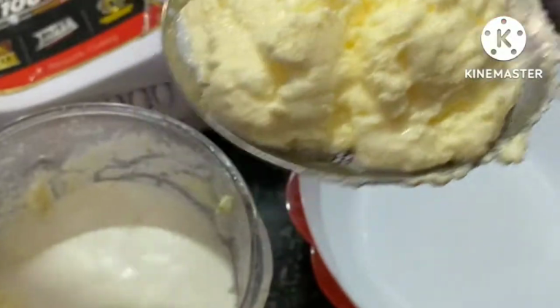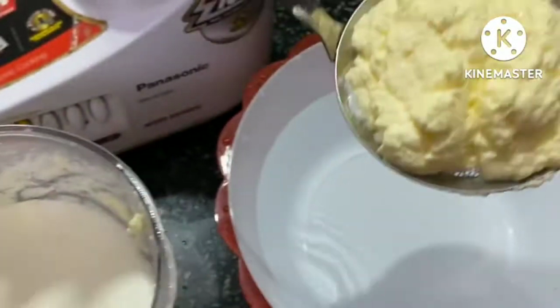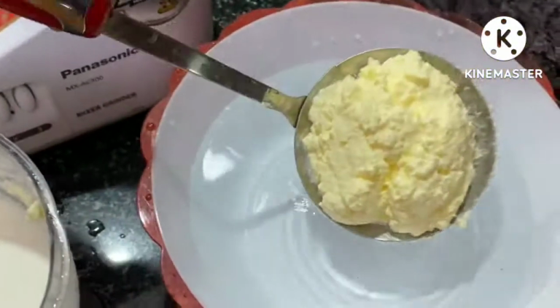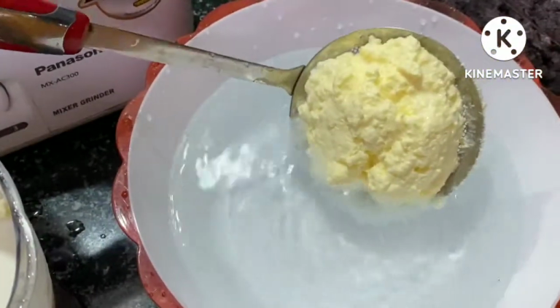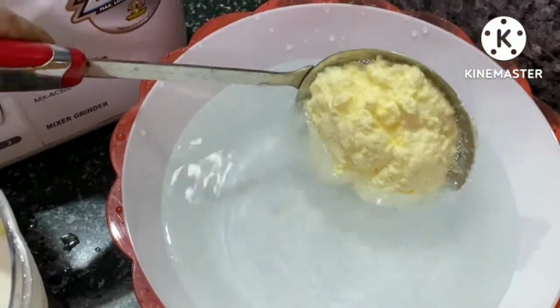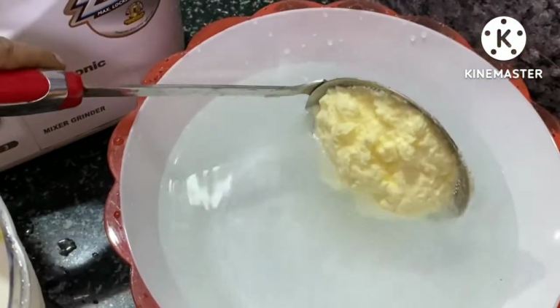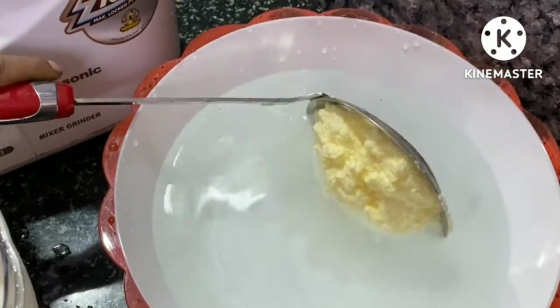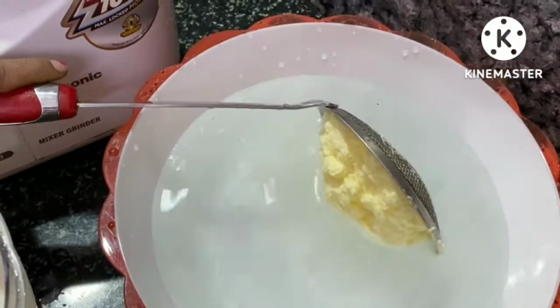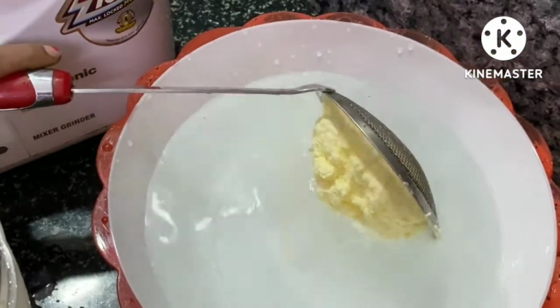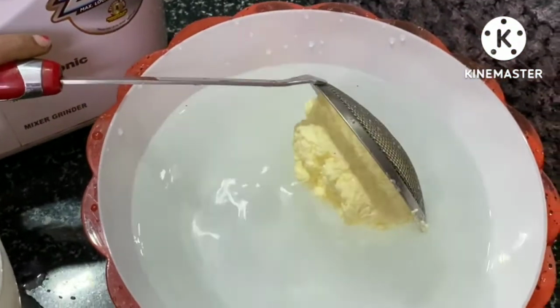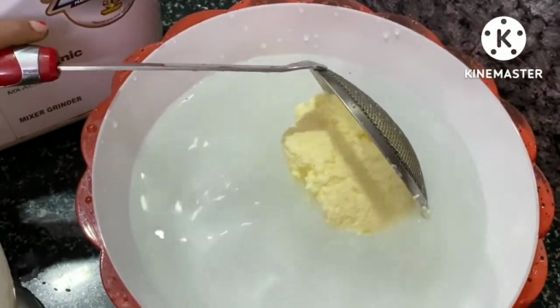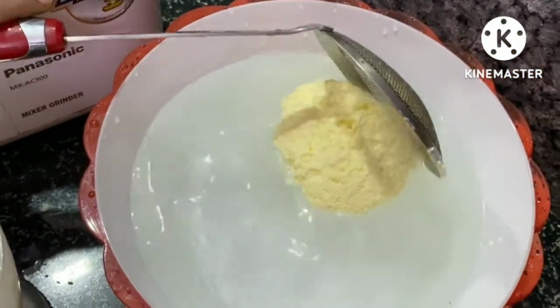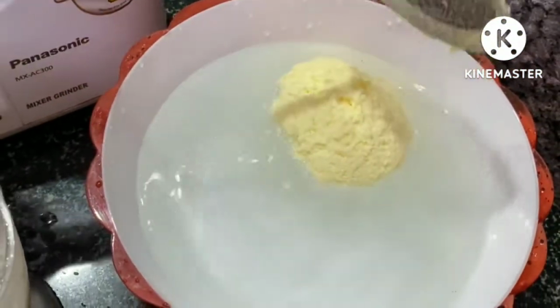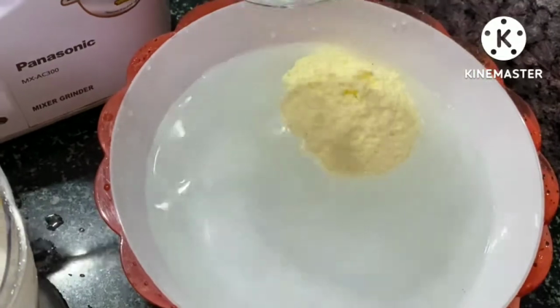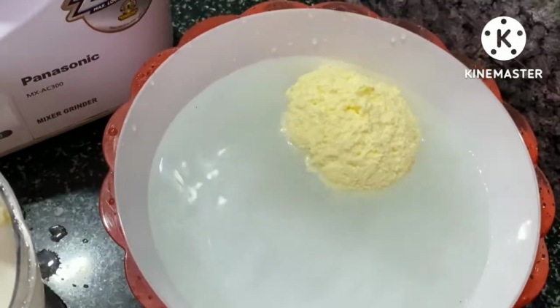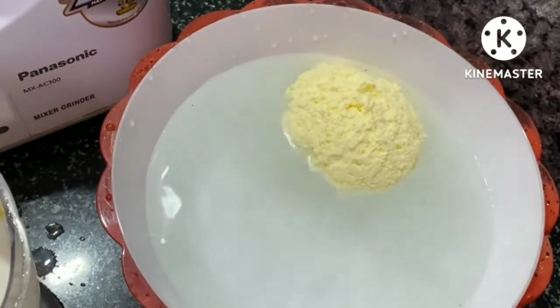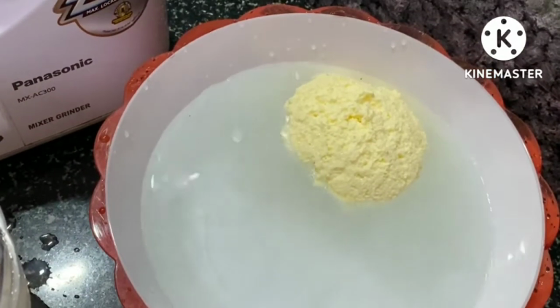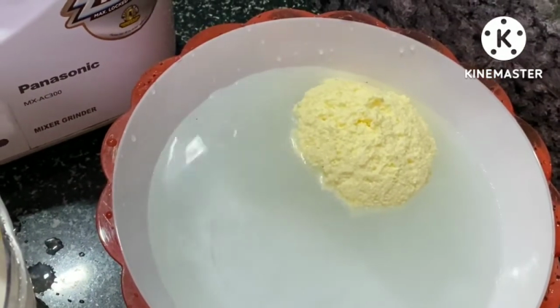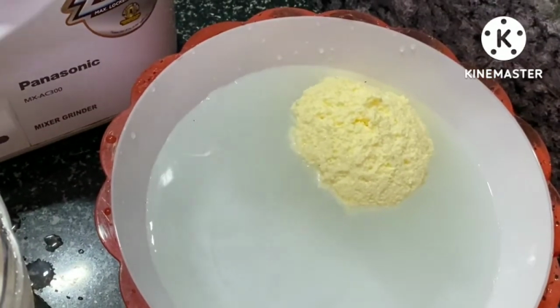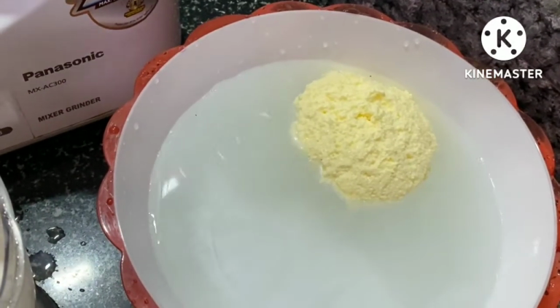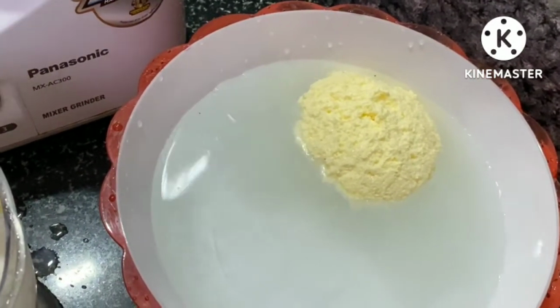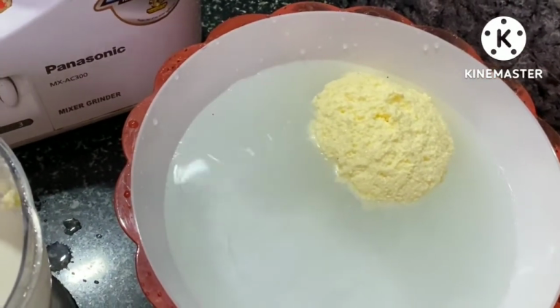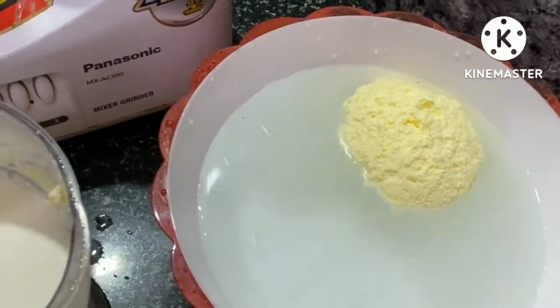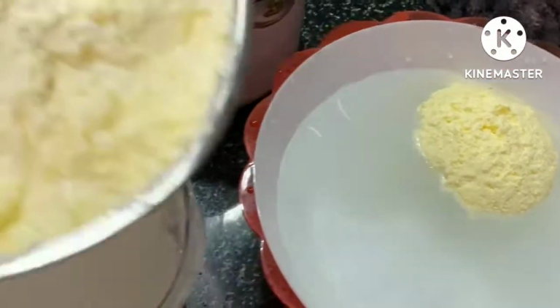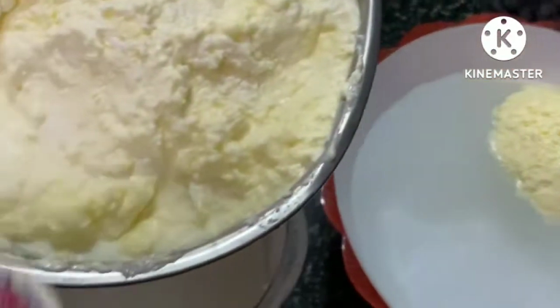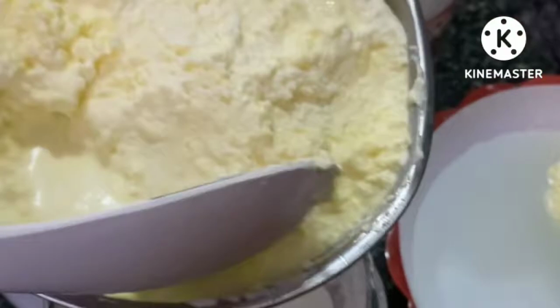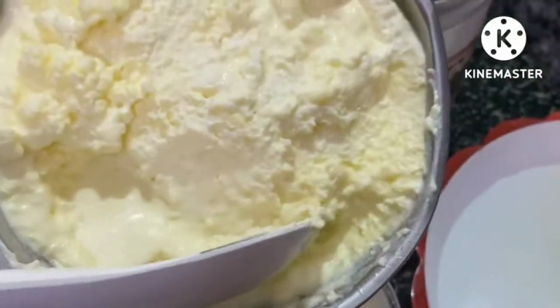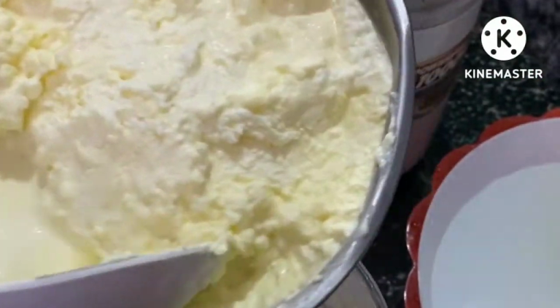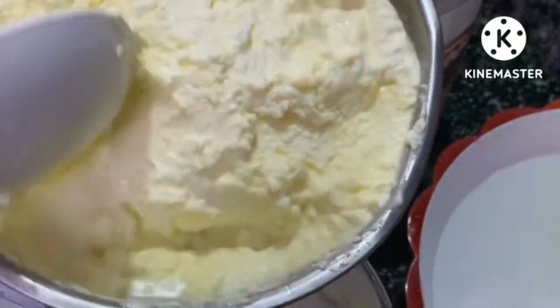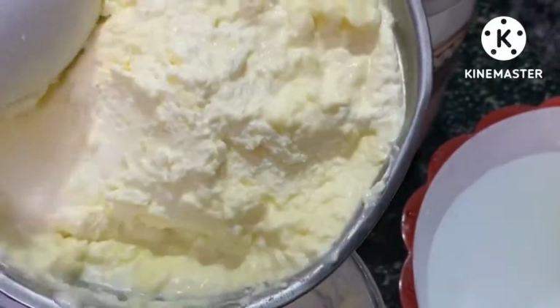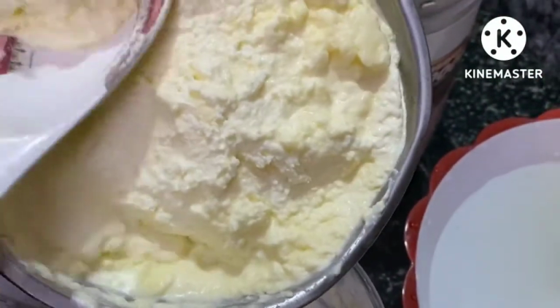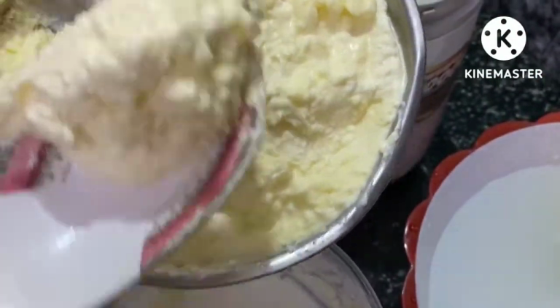Put the fish in the middle of the rice and cook in the middle of the rice. I will start the family.